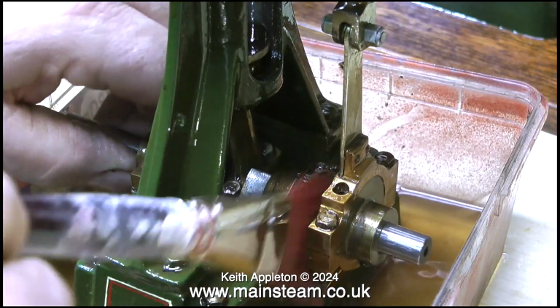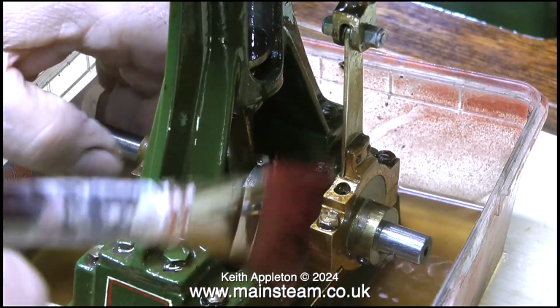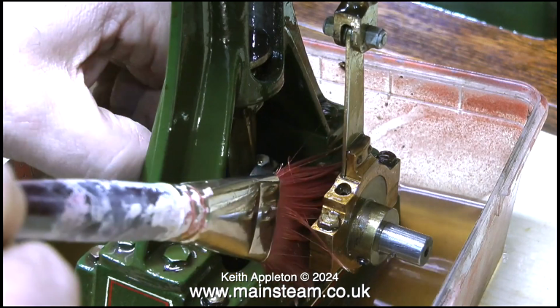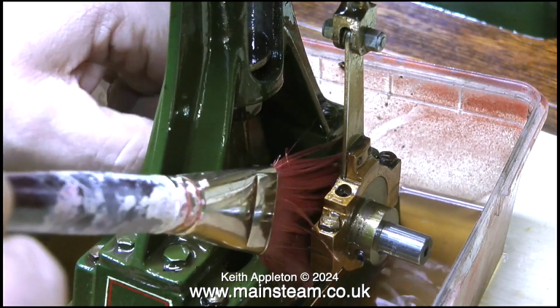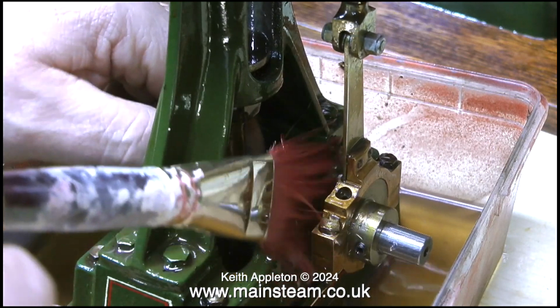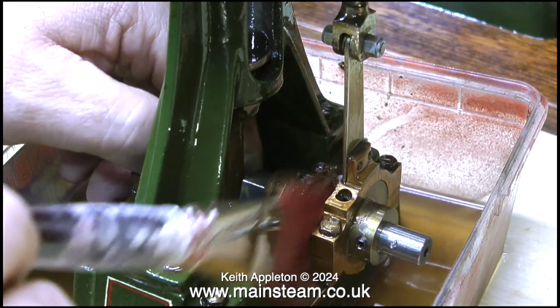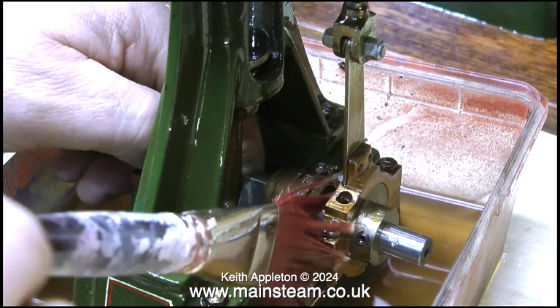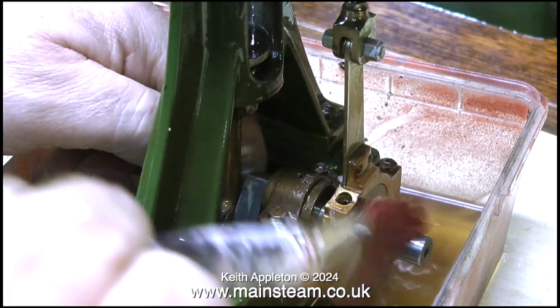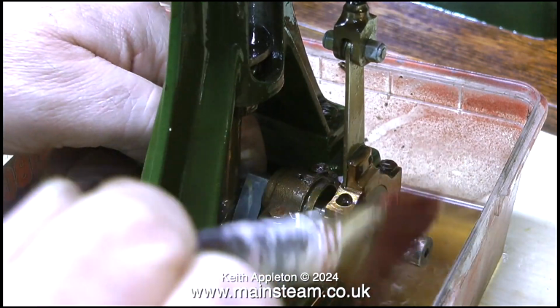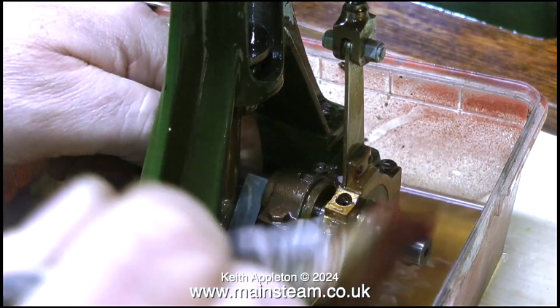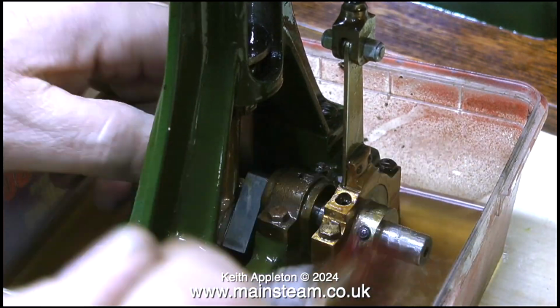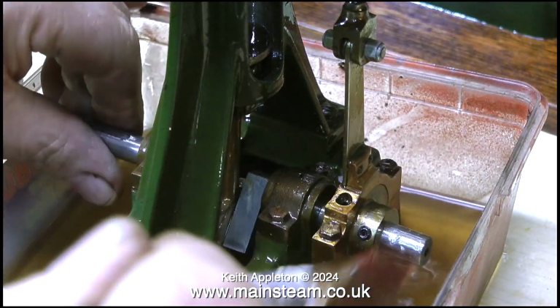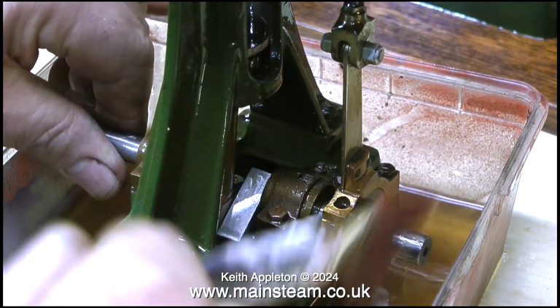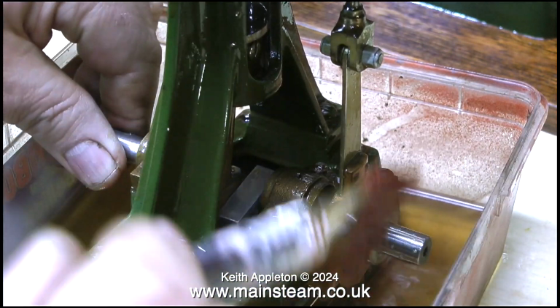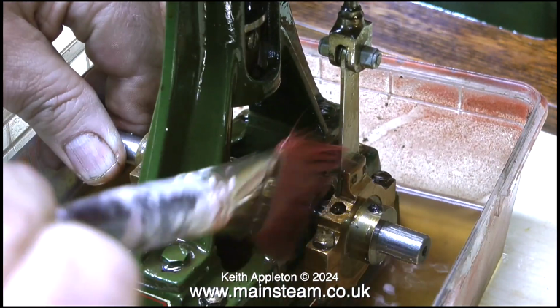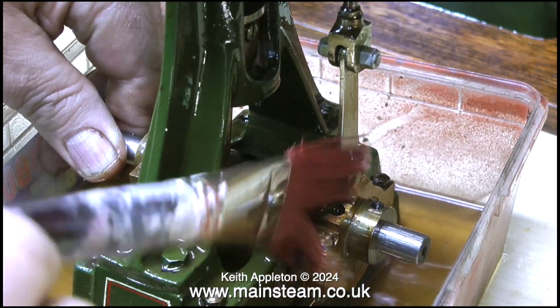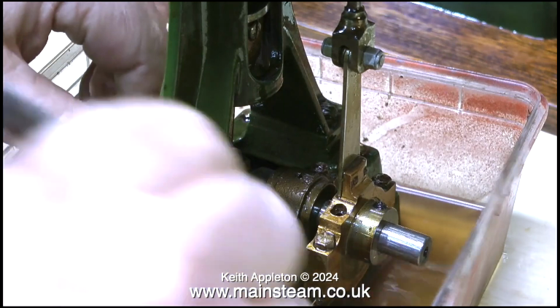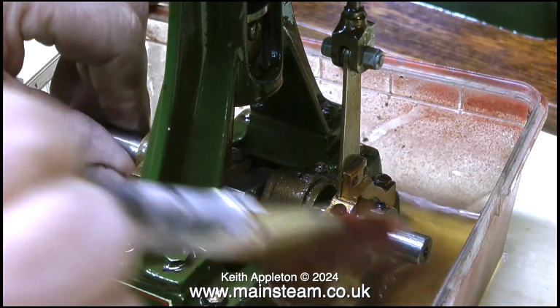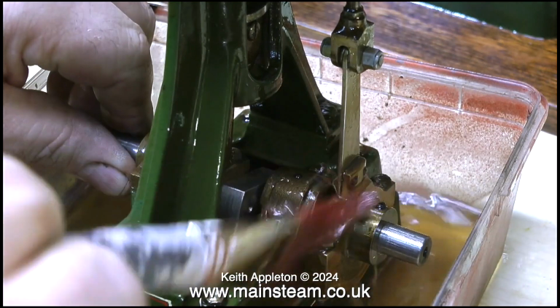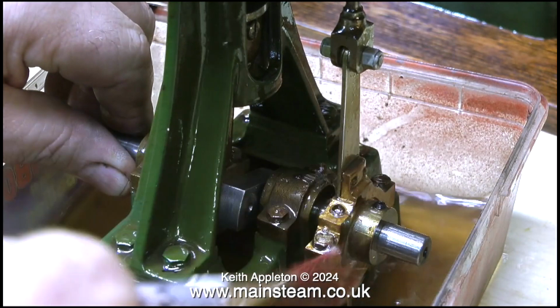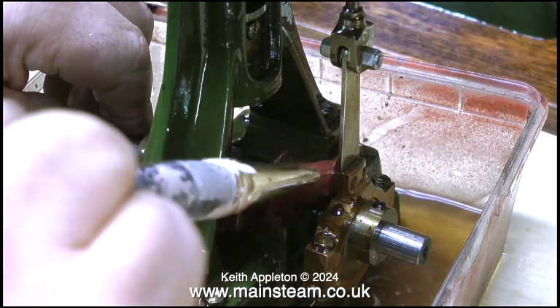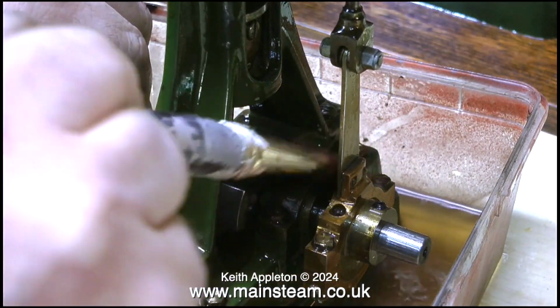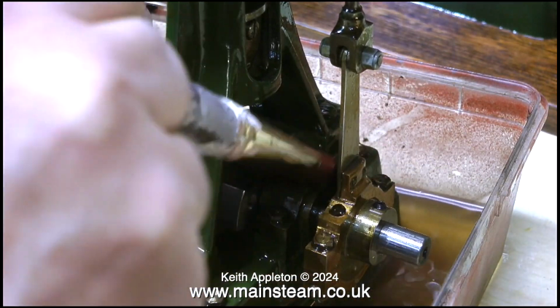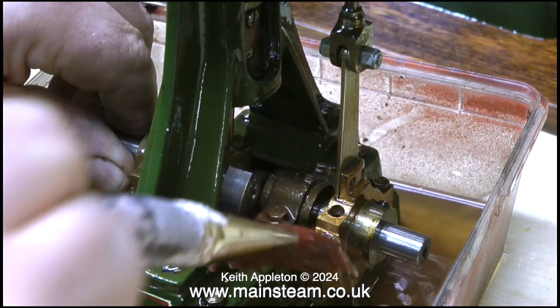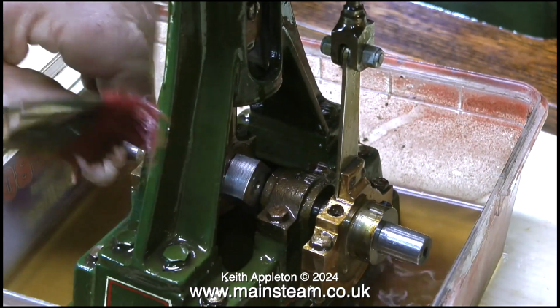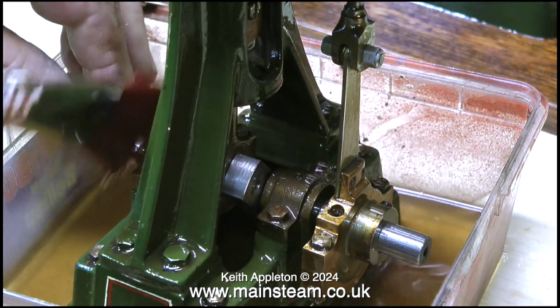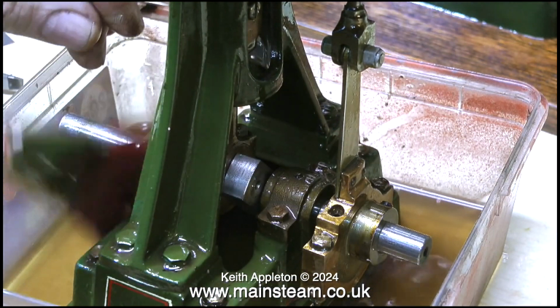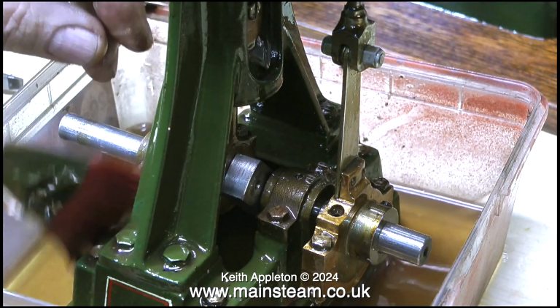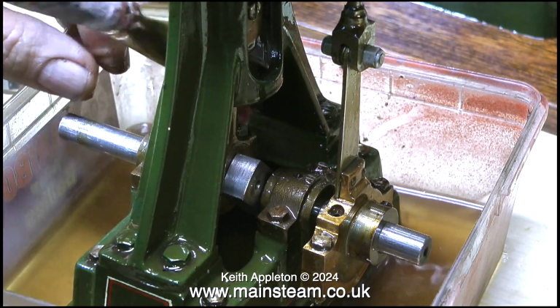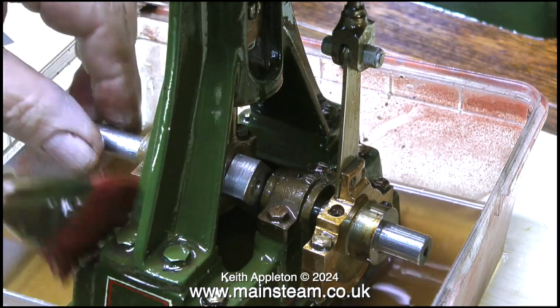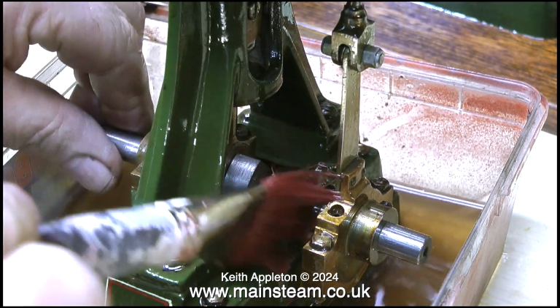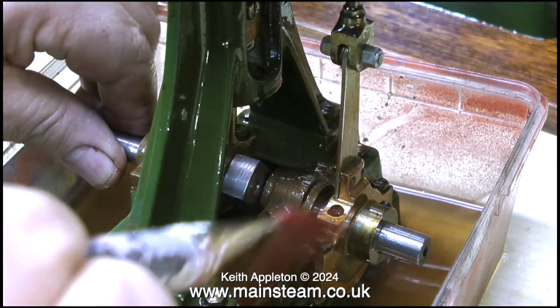As I continued working my way through the oil and grime, I noticed that the eccentric sheave and the eccentric strap were also varnished. The varnish on these parts will be removed in due course.